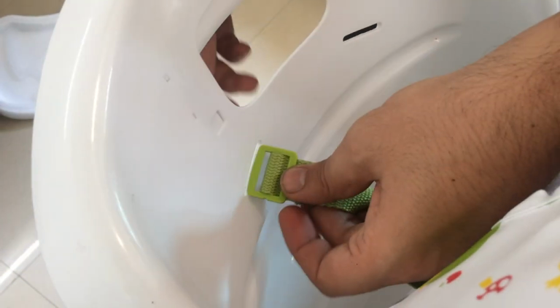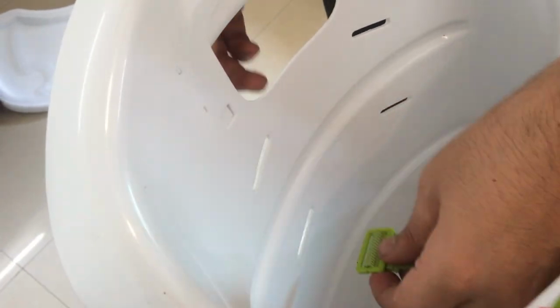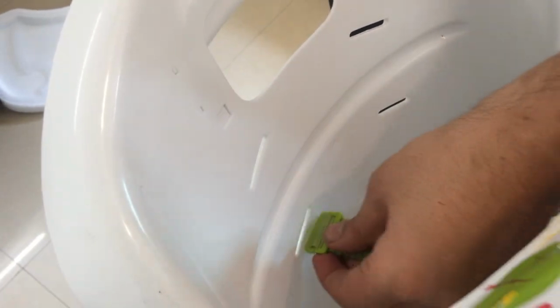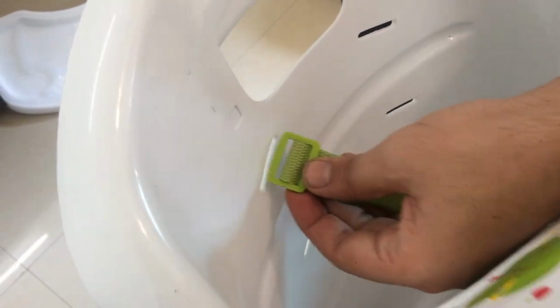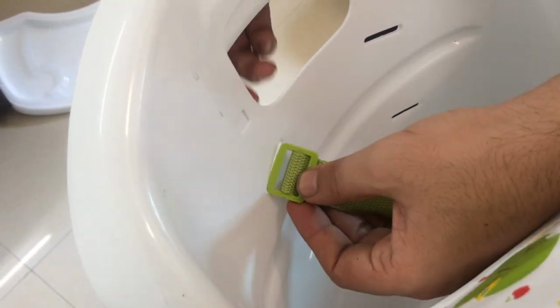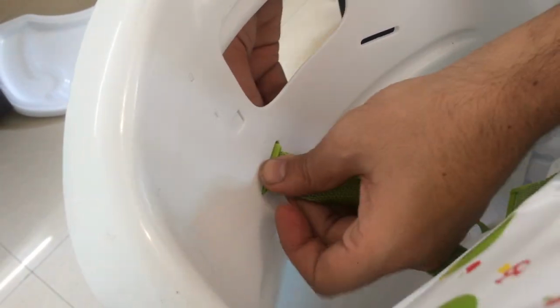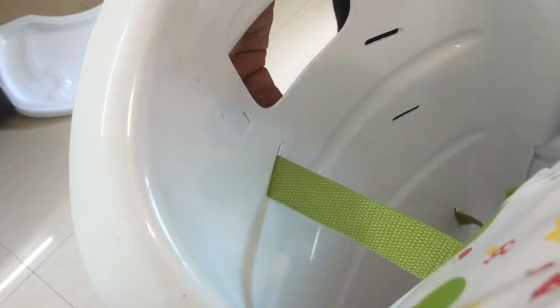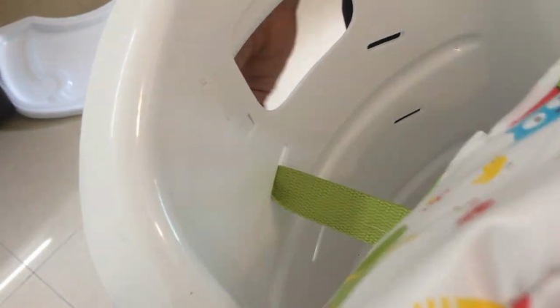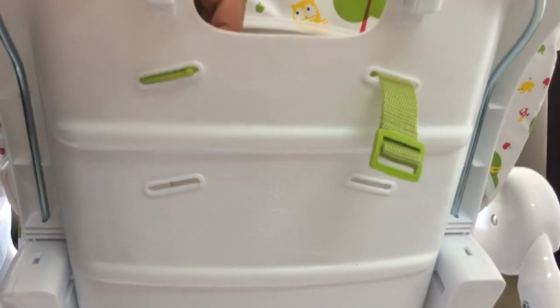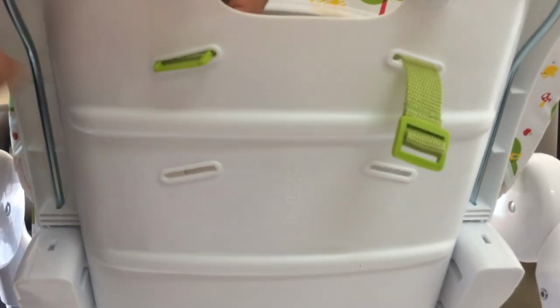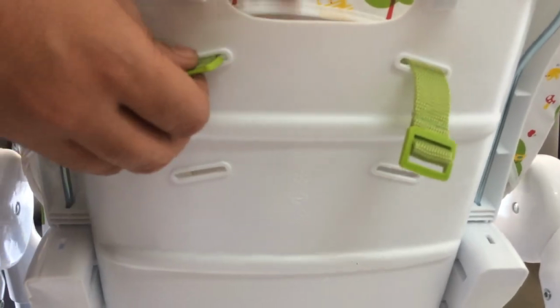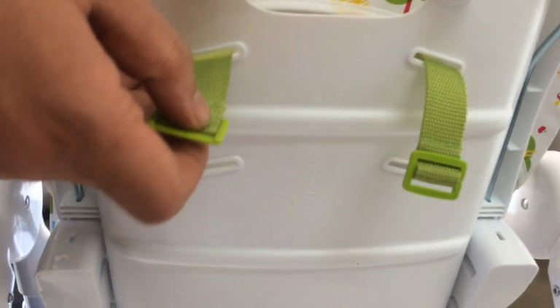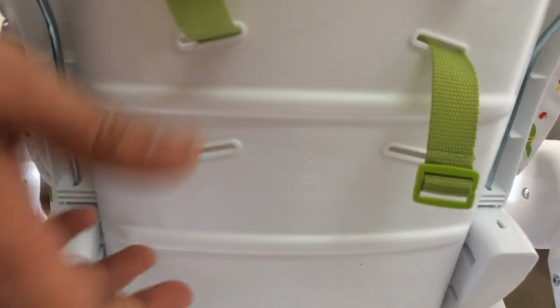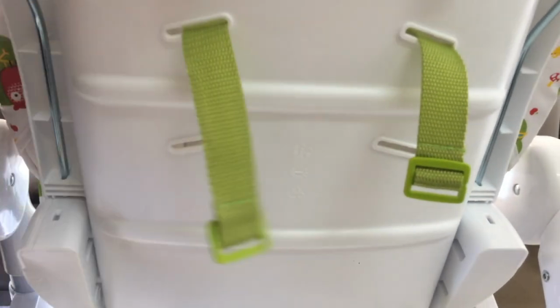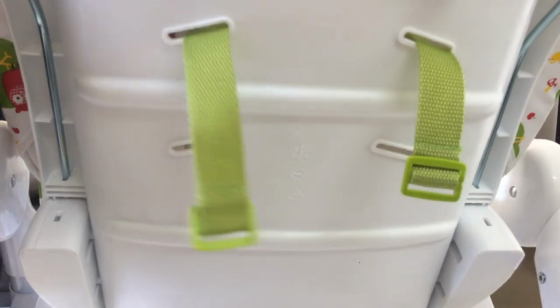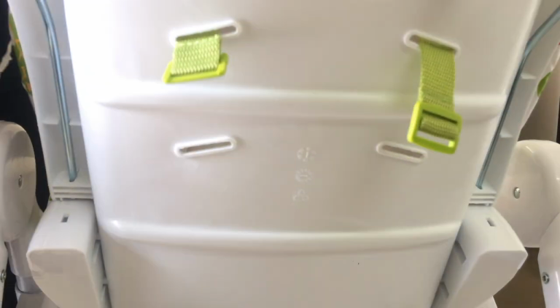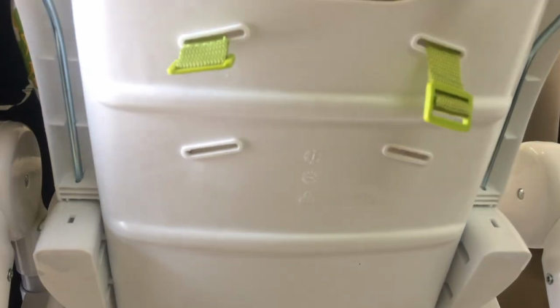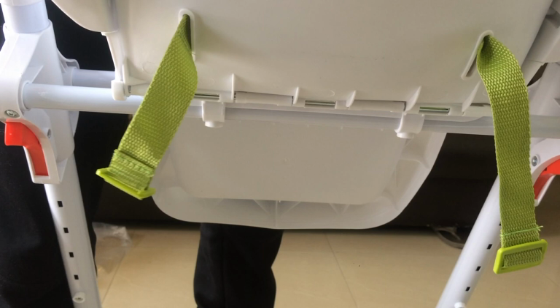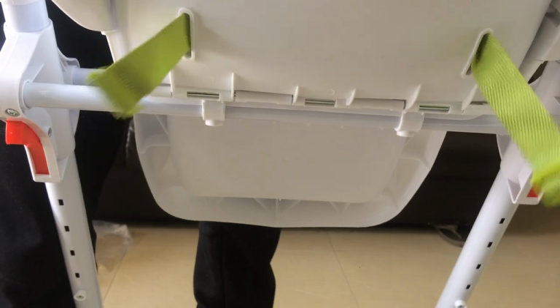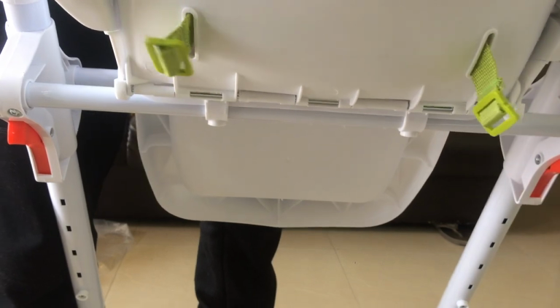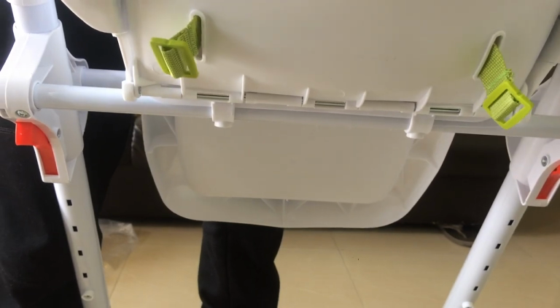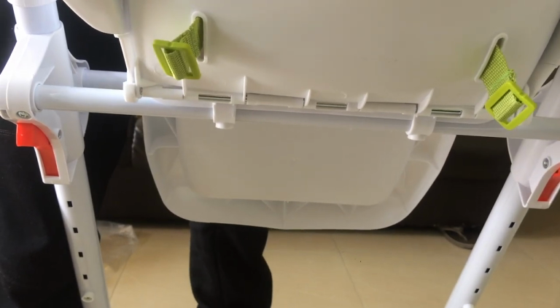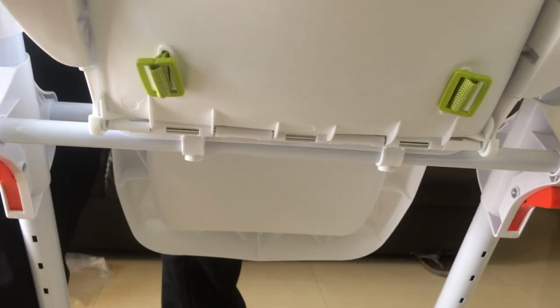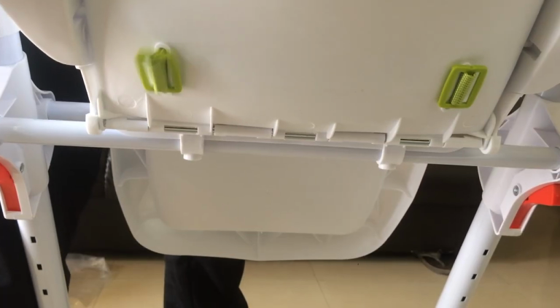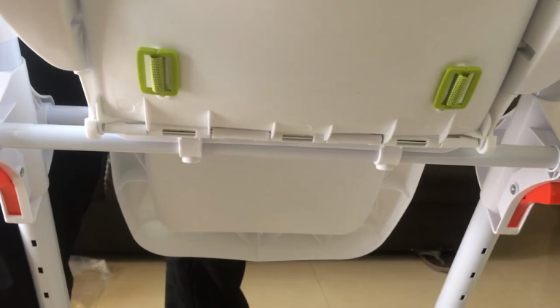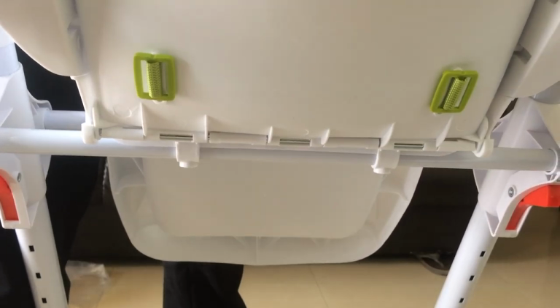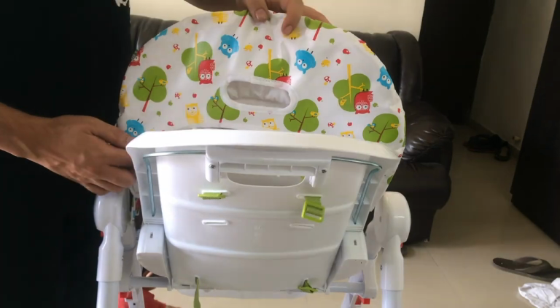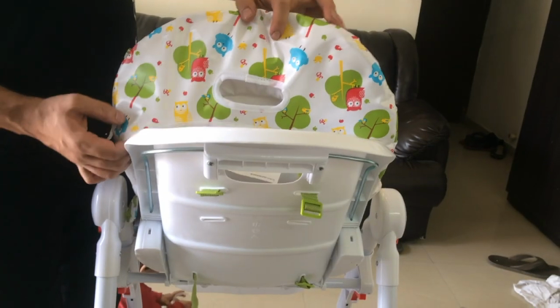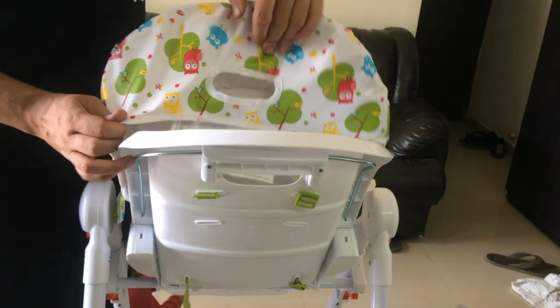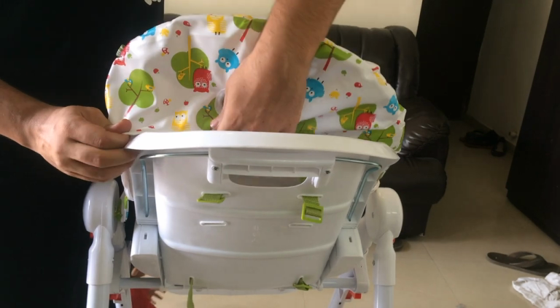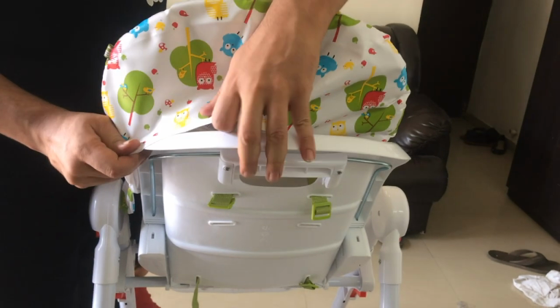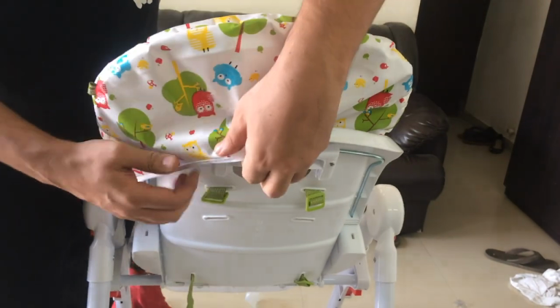Now we will position it as we have positioned it in the prior part. If you have selected the upper part, it will go in the upper side; and if you have selected the lower part, it will go in the lower side. The last part will be putting in the seat.